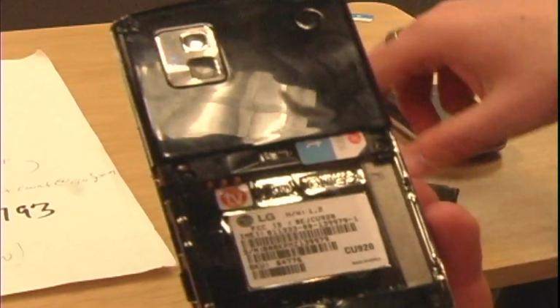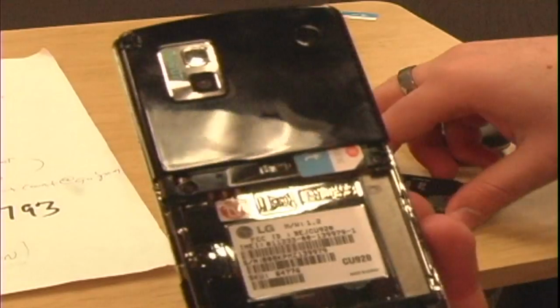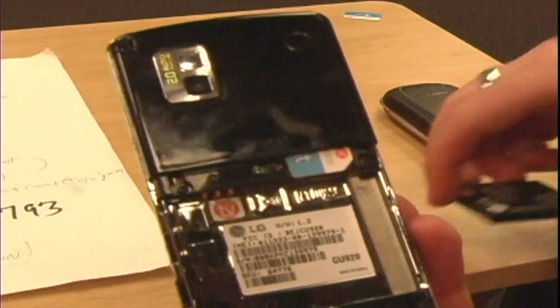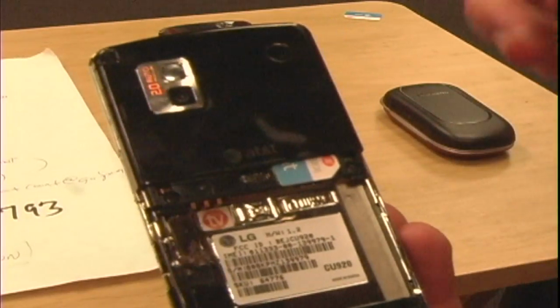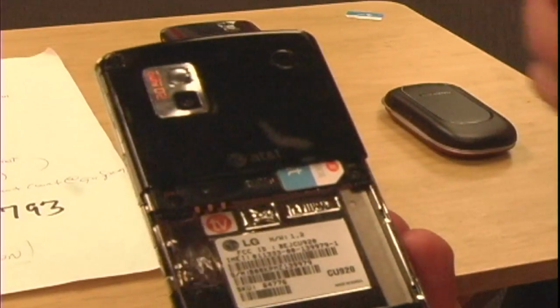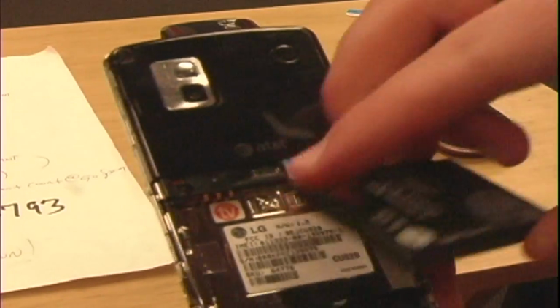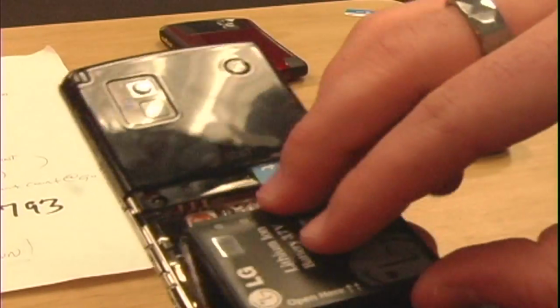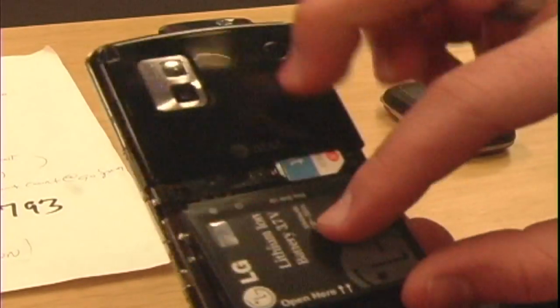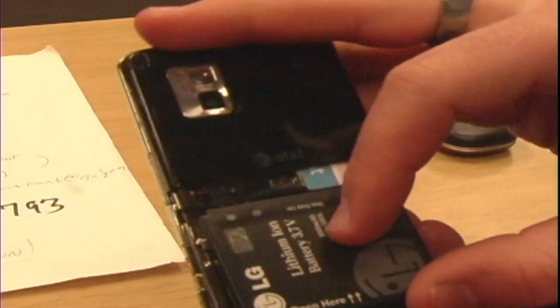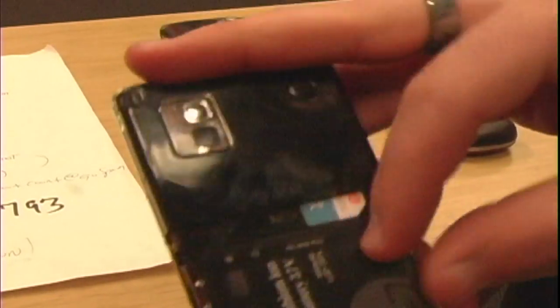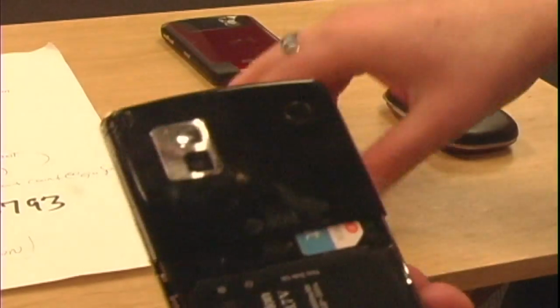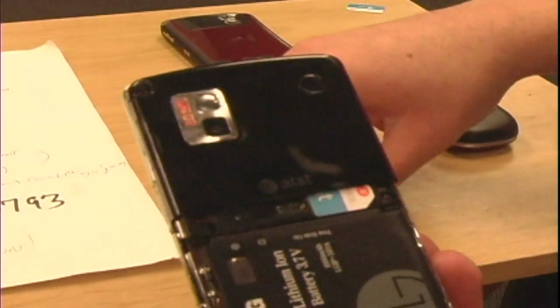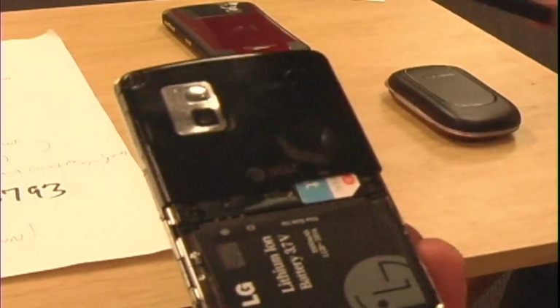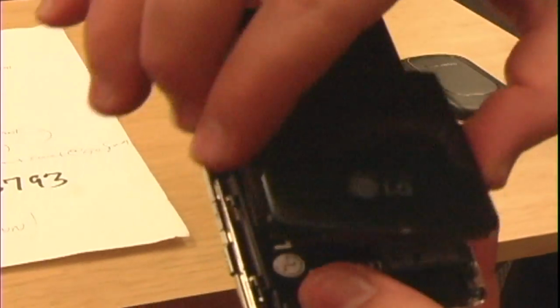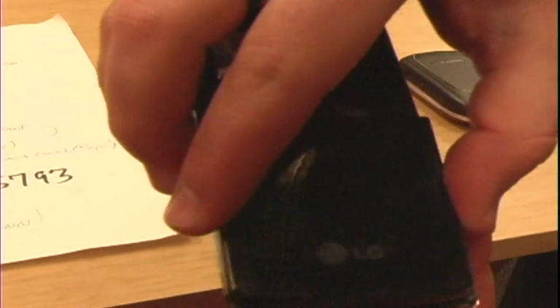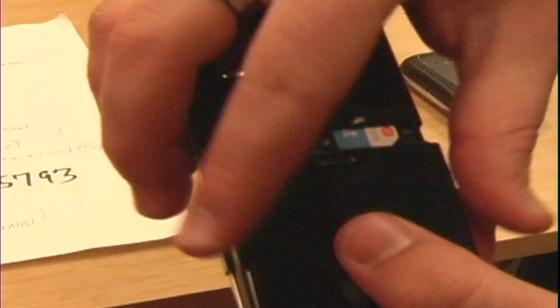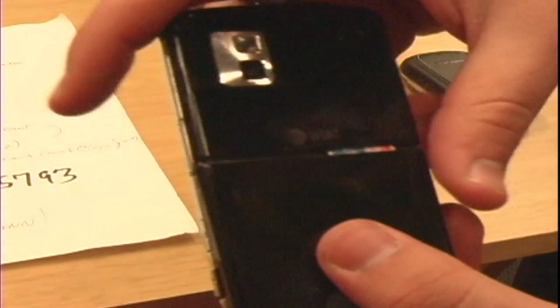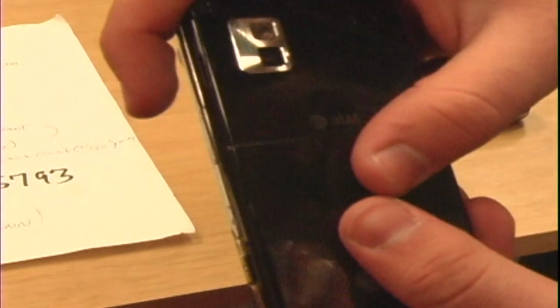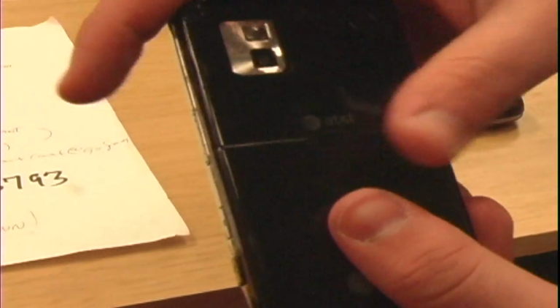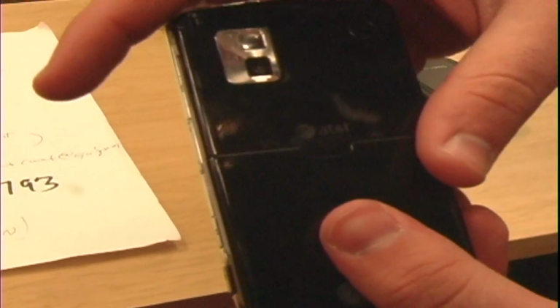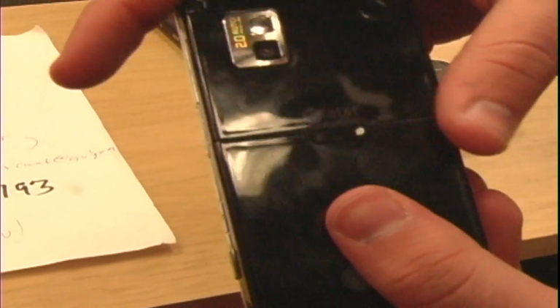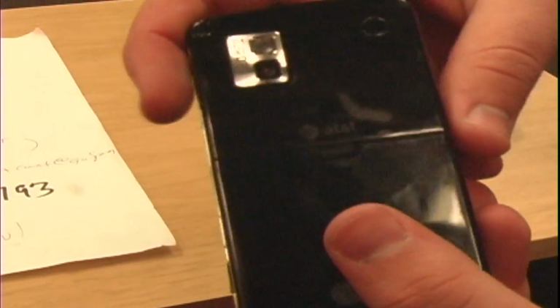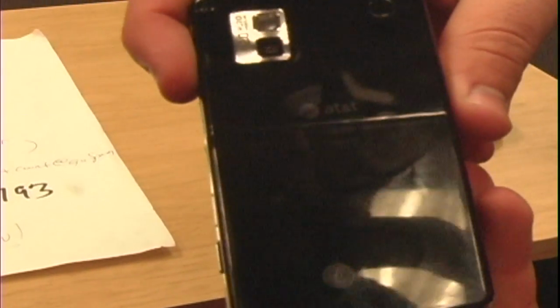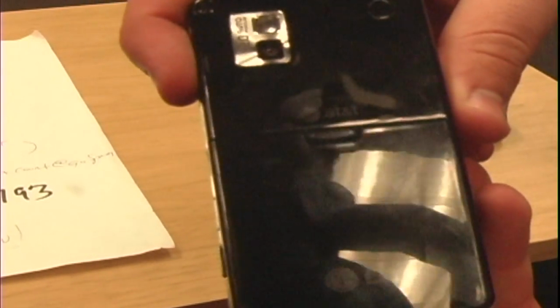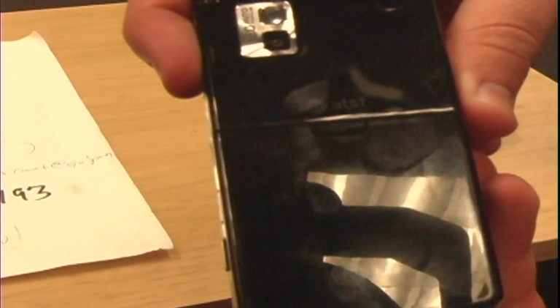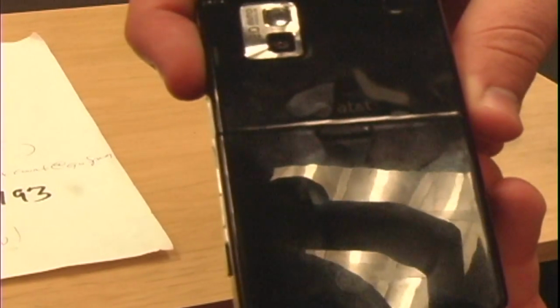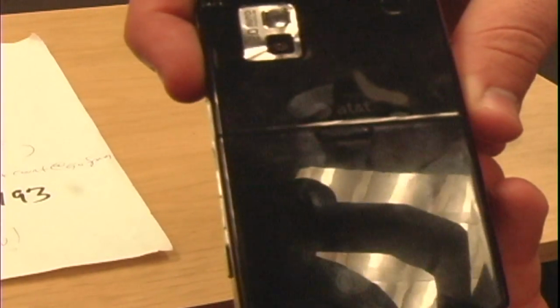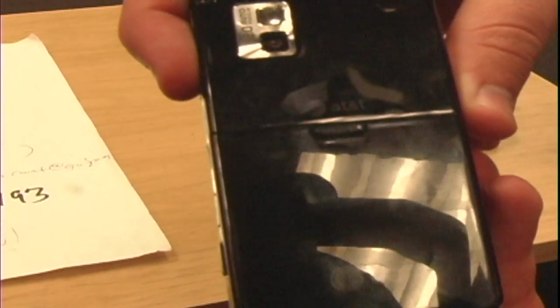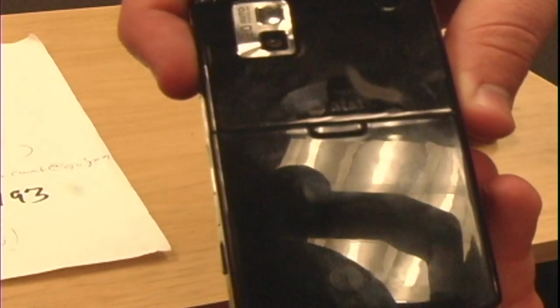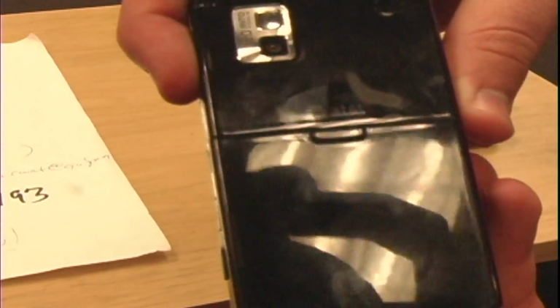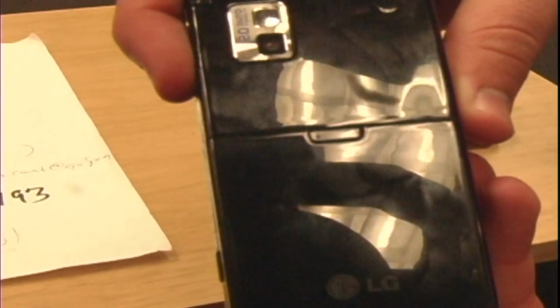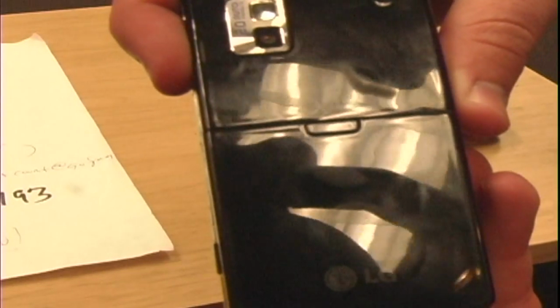Put the battery back in correctly, put the back on the device, lock it in and you successfully change the SIM card for this style of phone.